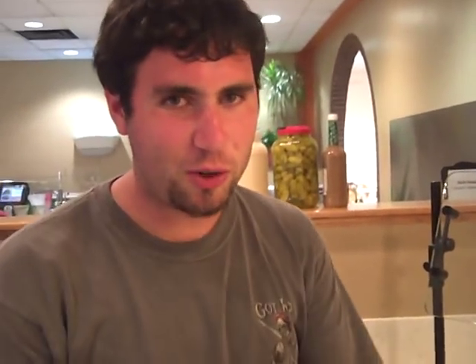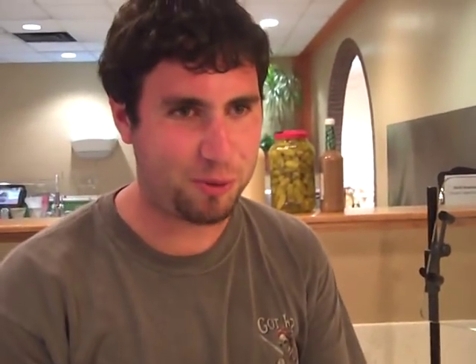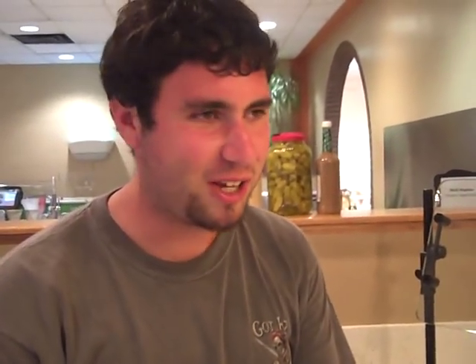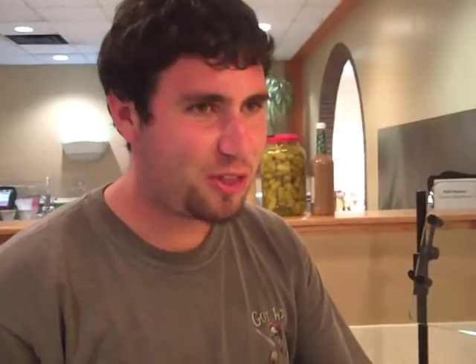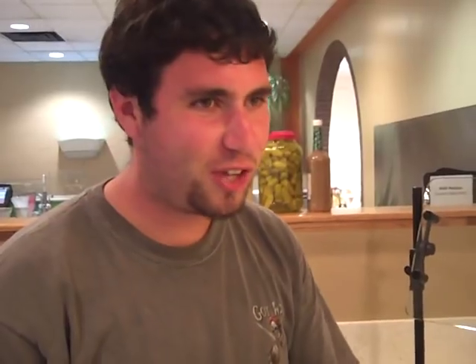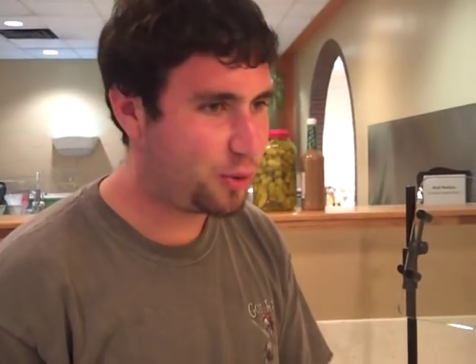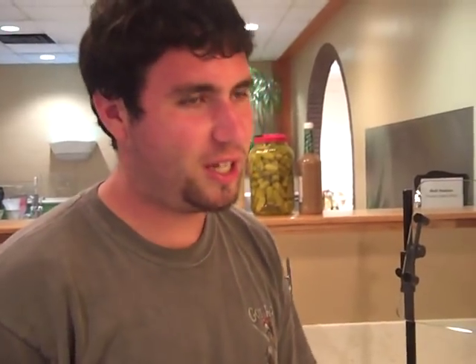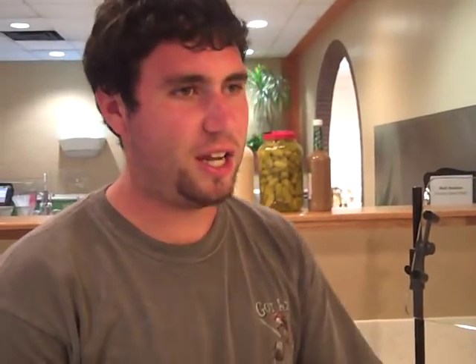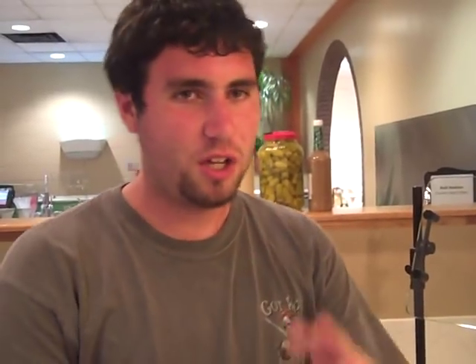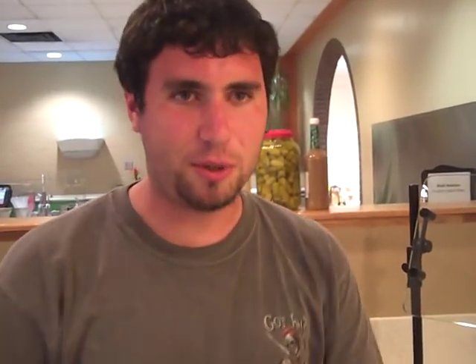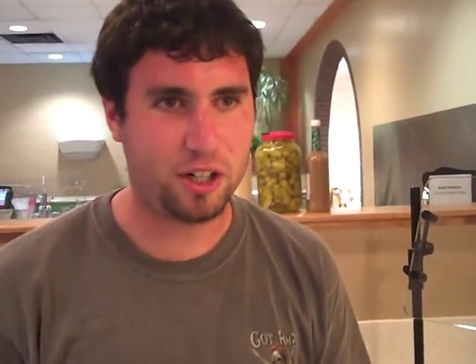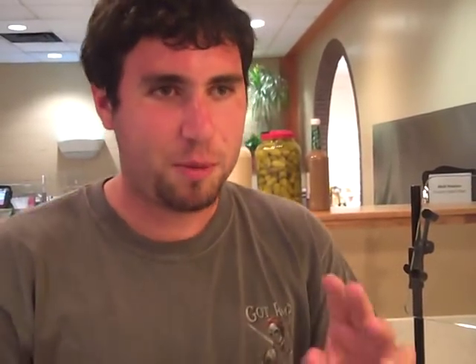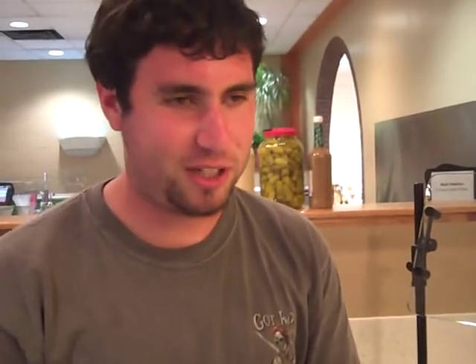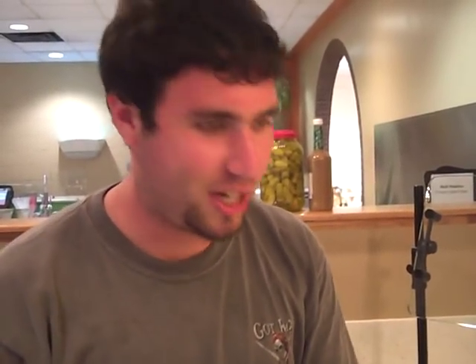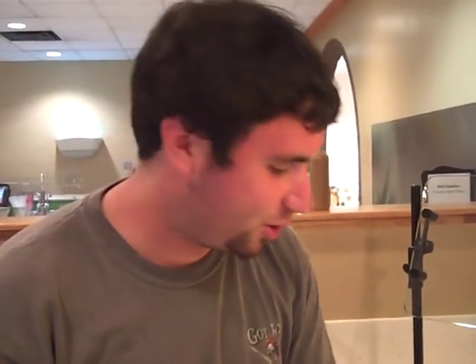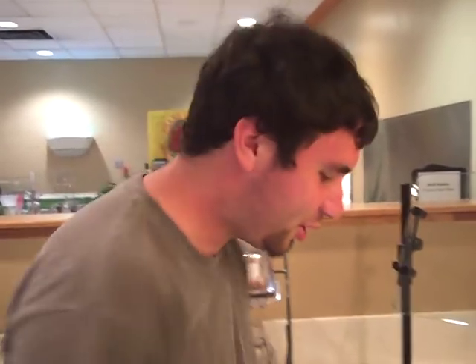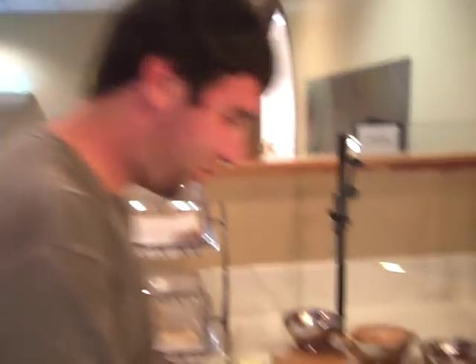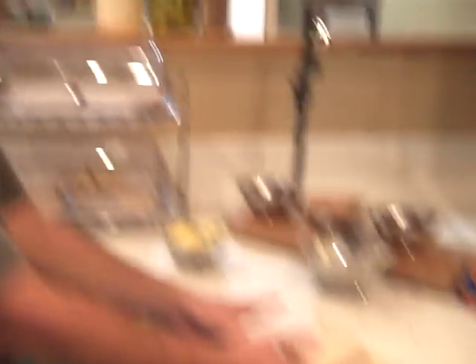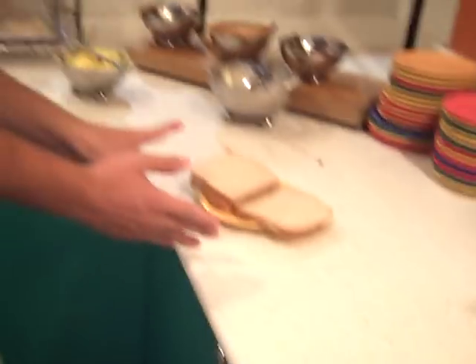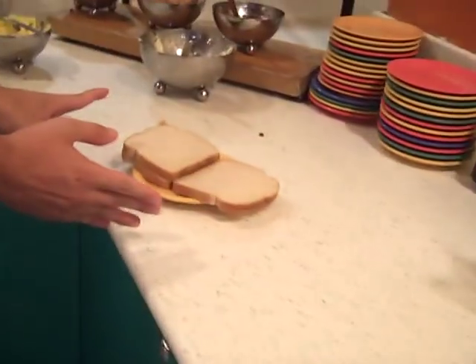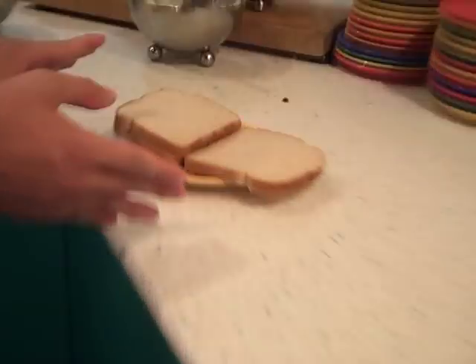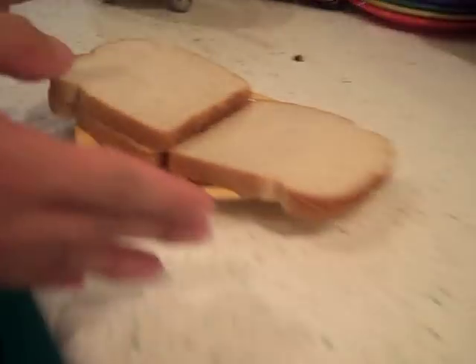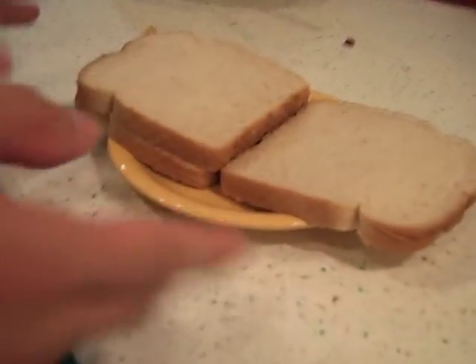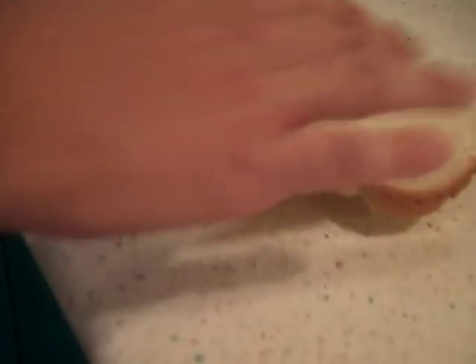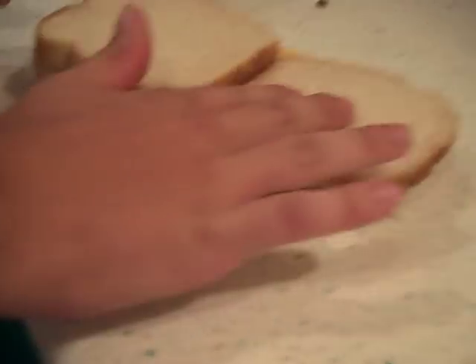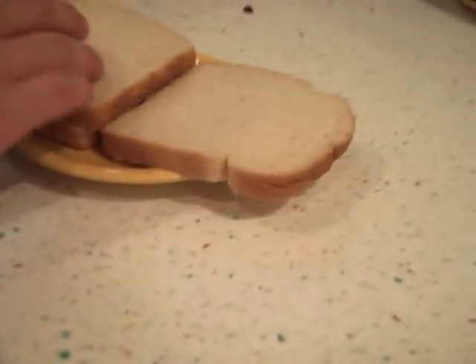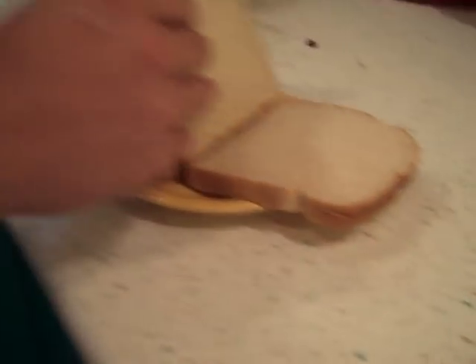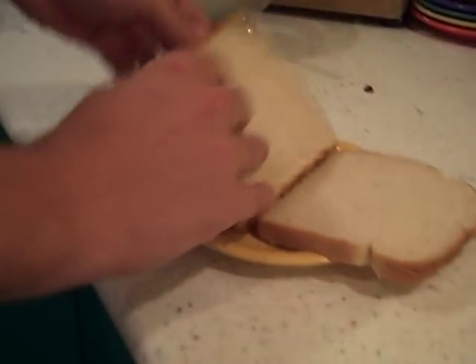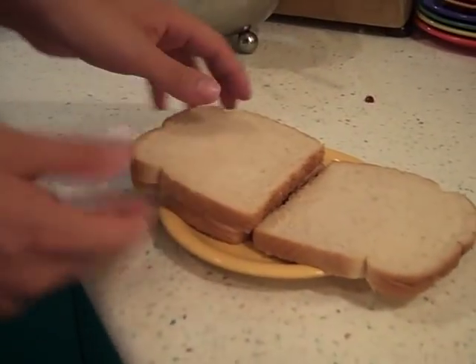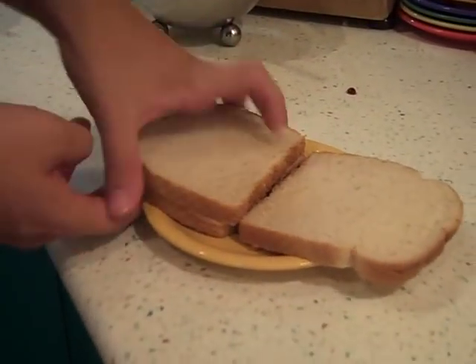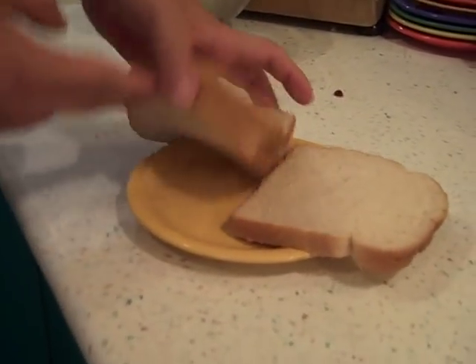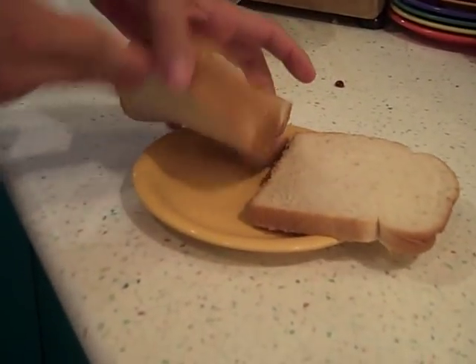Alright everyone, this is how you make a double-decker PB&J sandwich. You start with 3 slices of bread. You have slice A, slice B, and slice C.